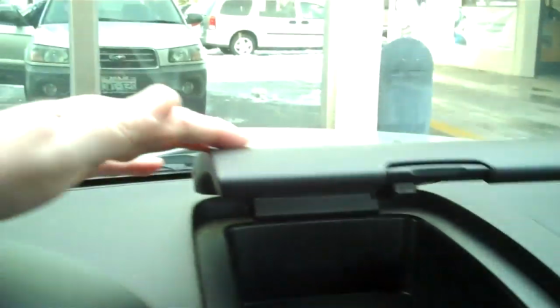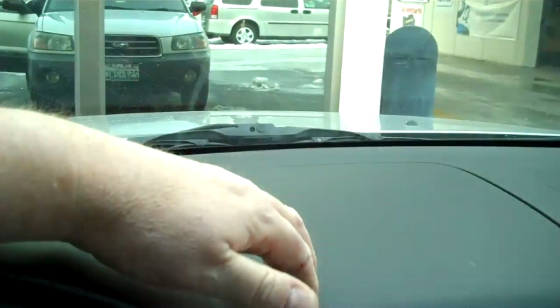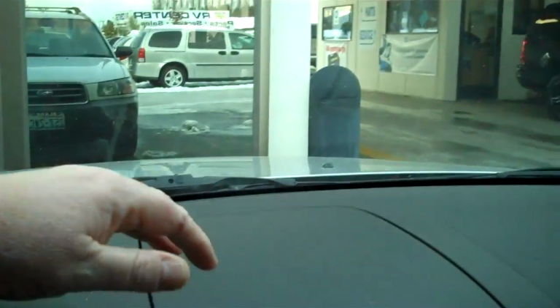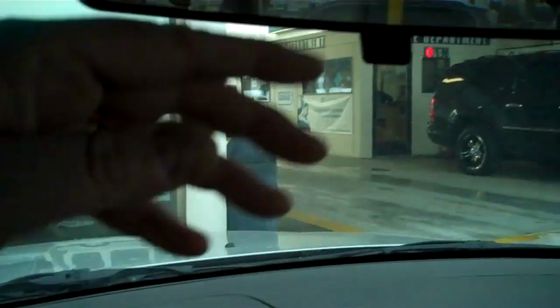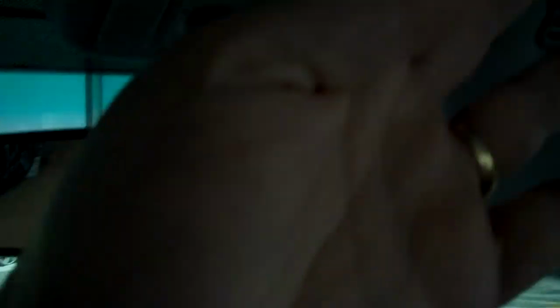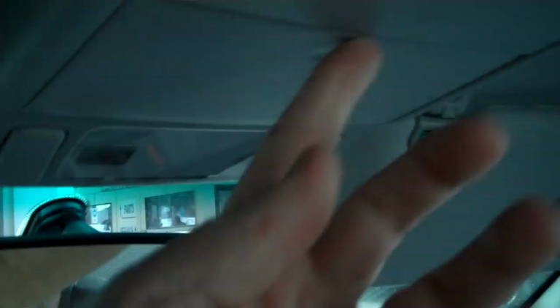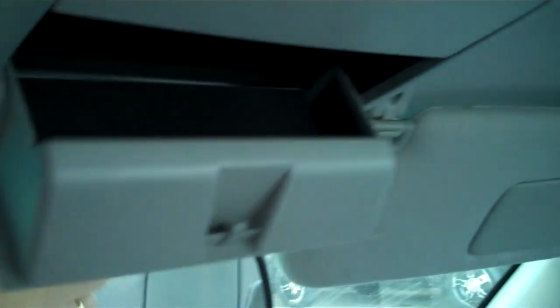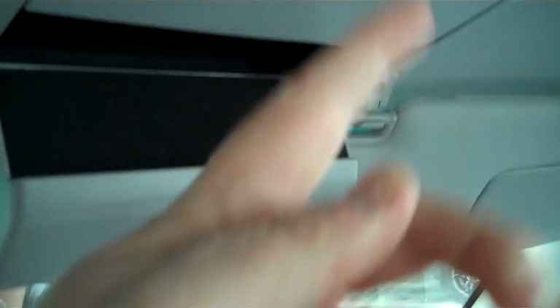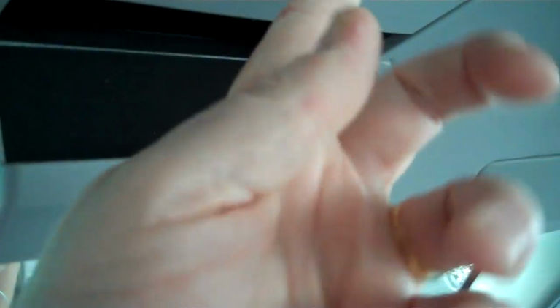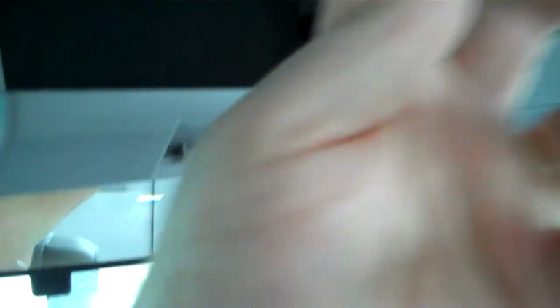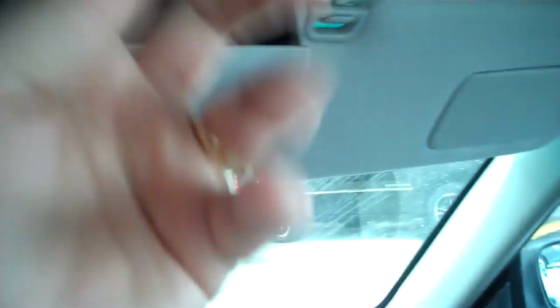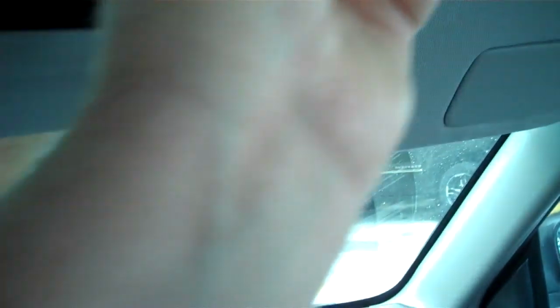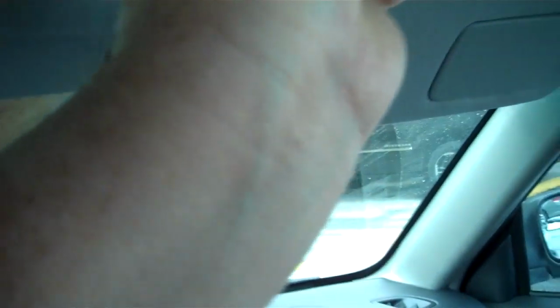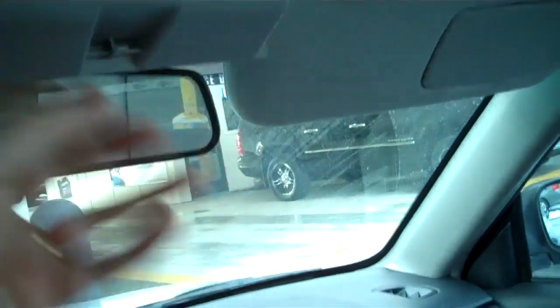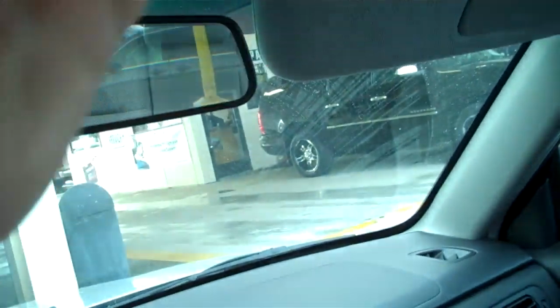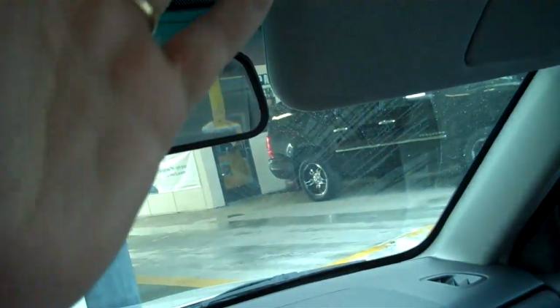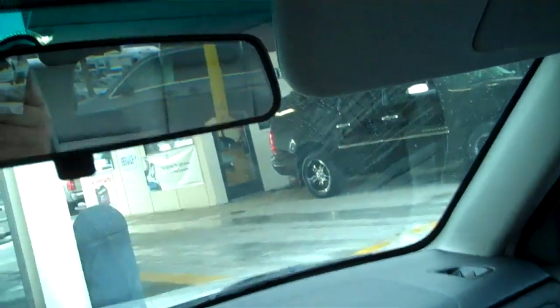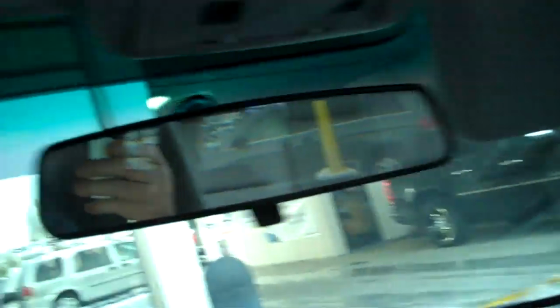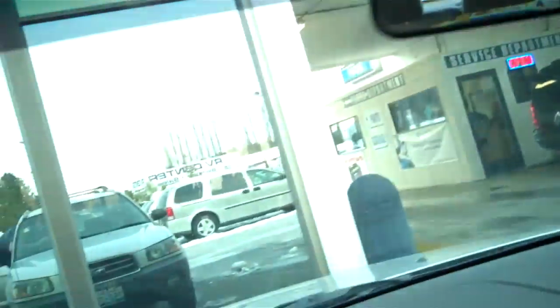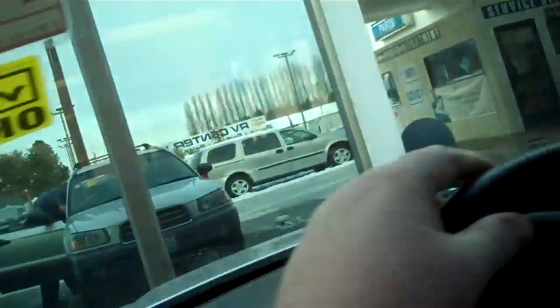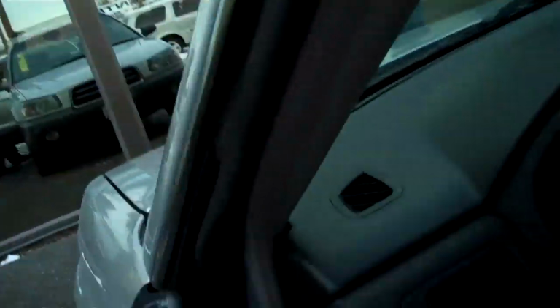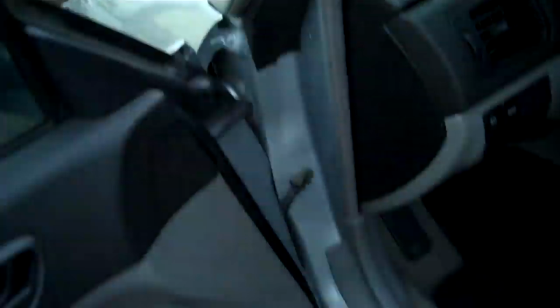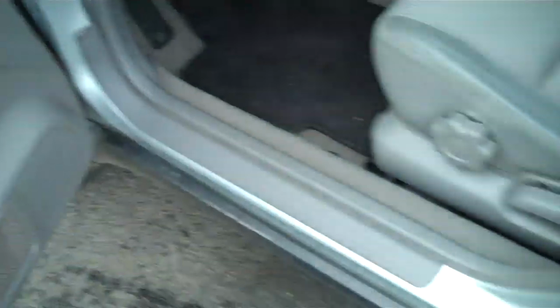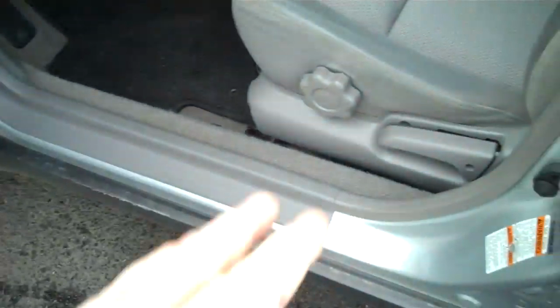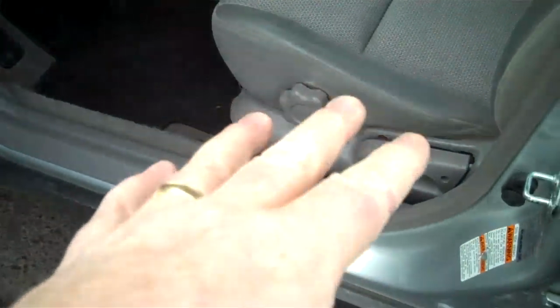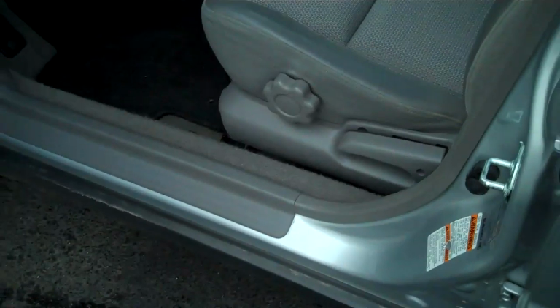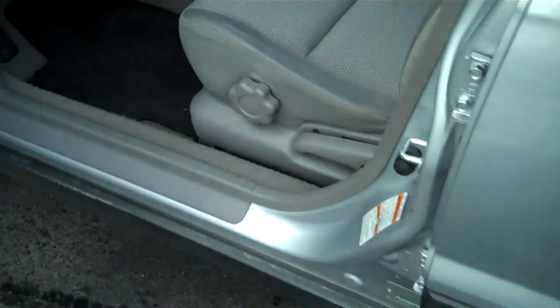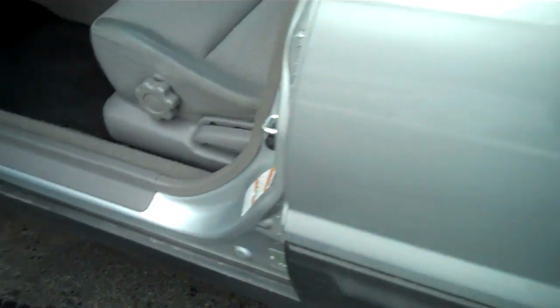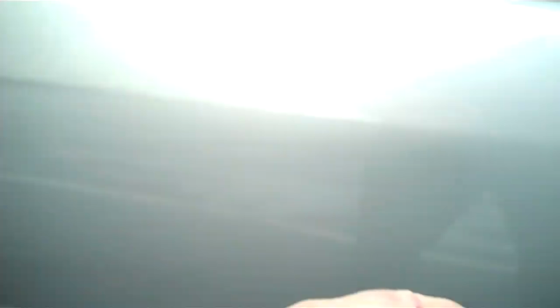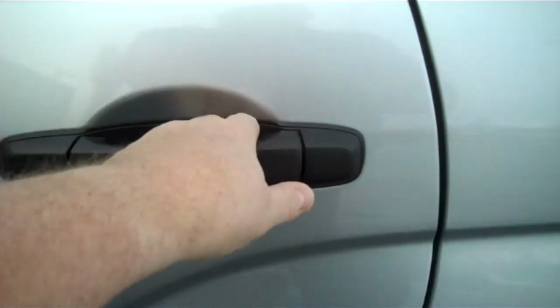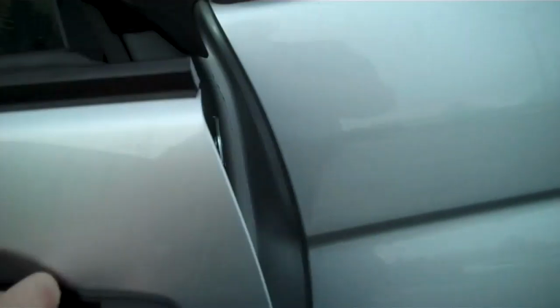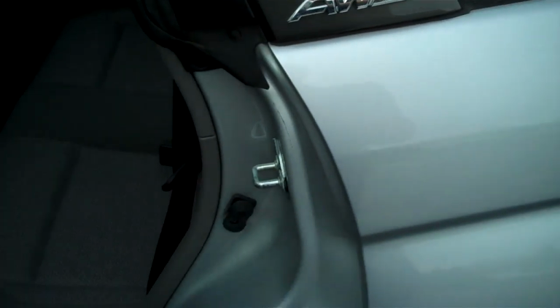Storage containers, glasses holder, garage door opener holder. Manual lumbar for those long trips.